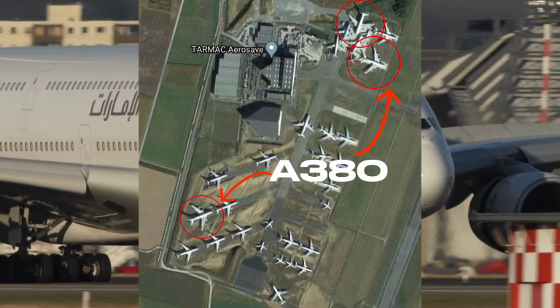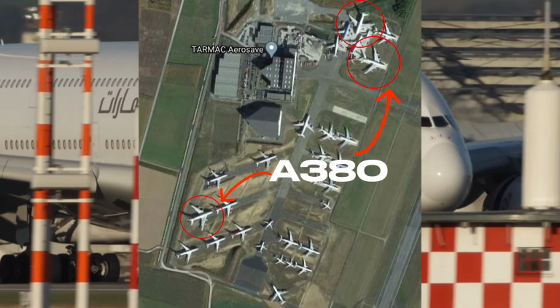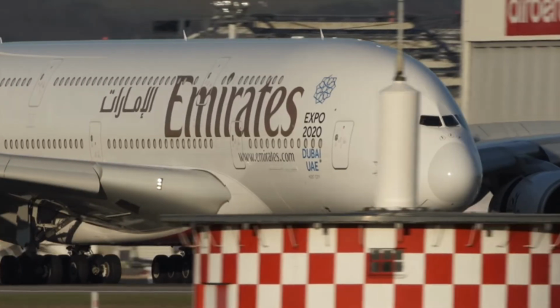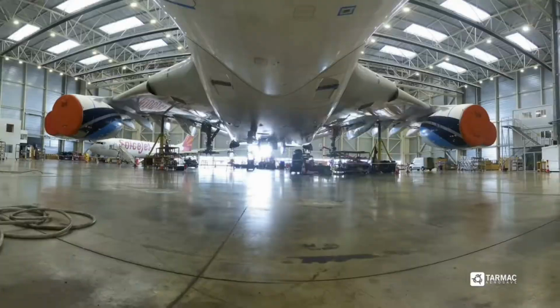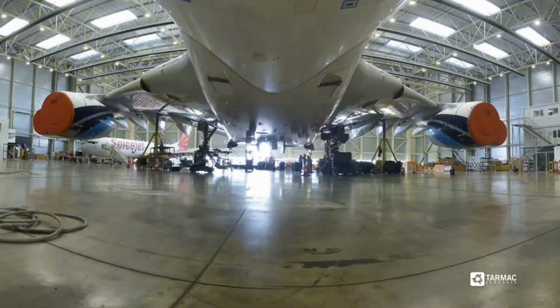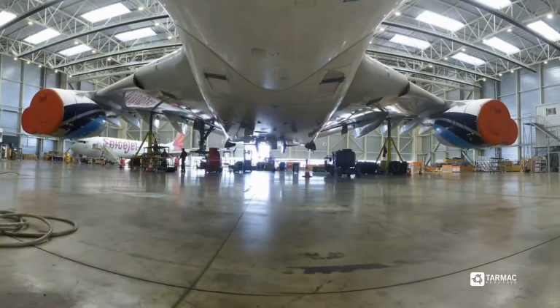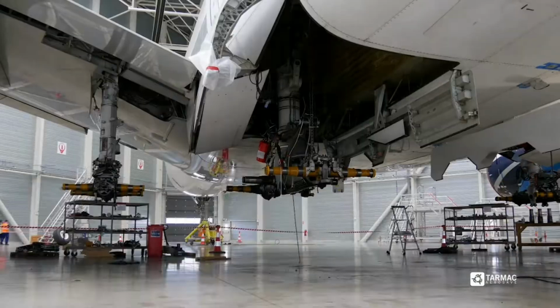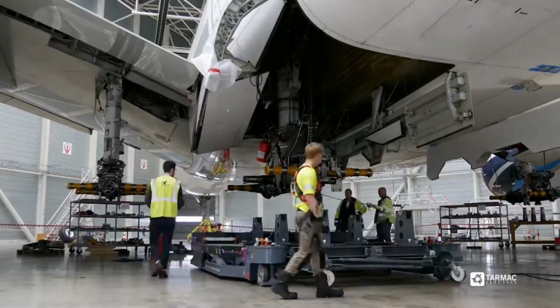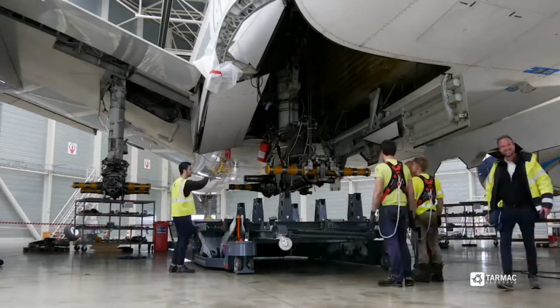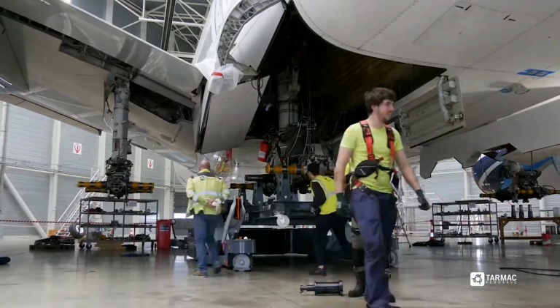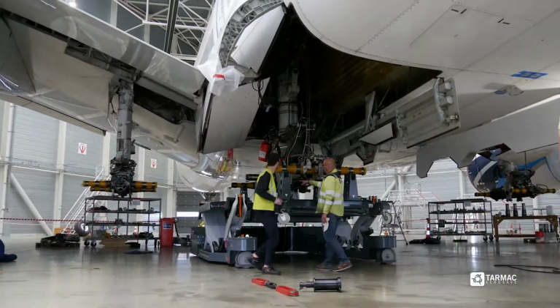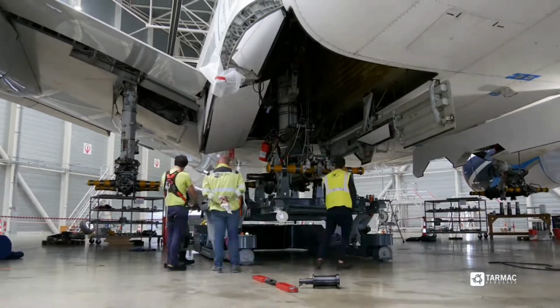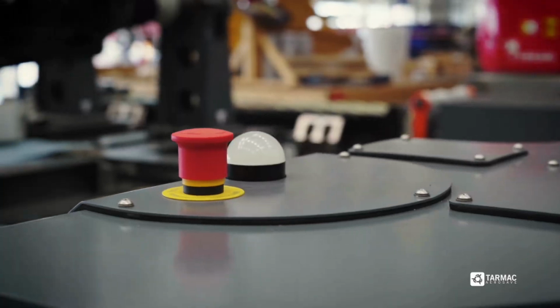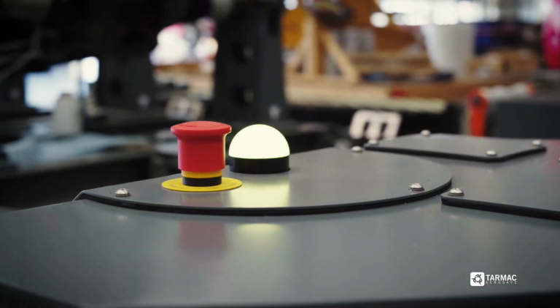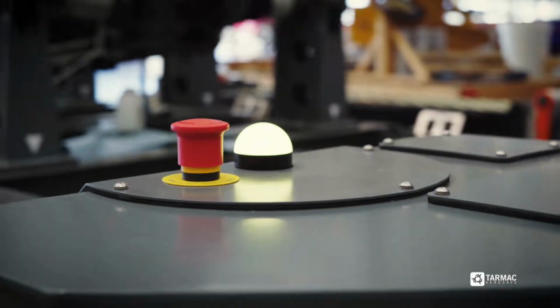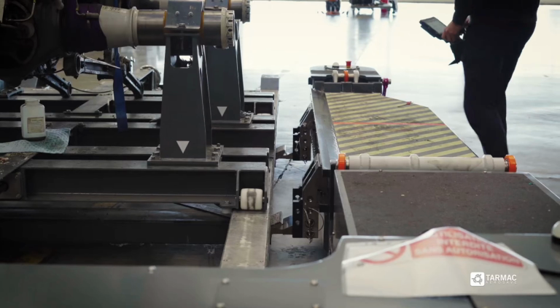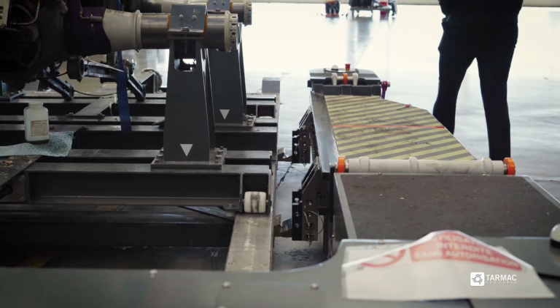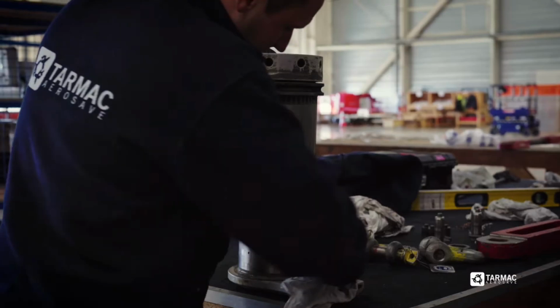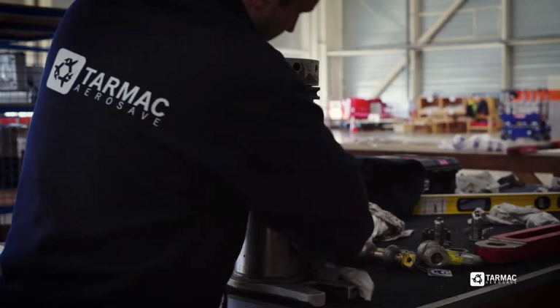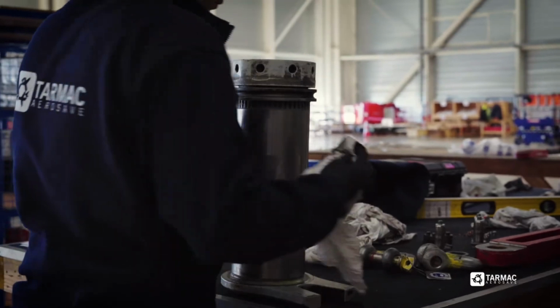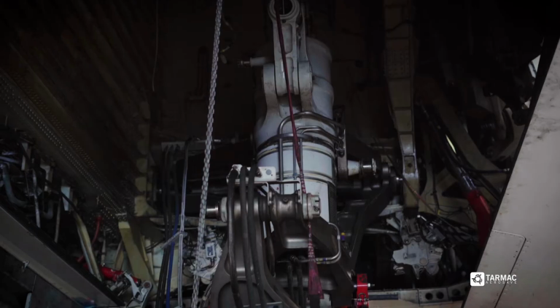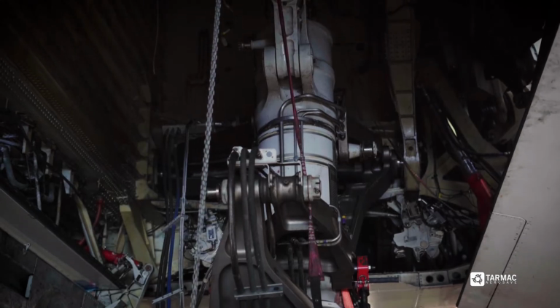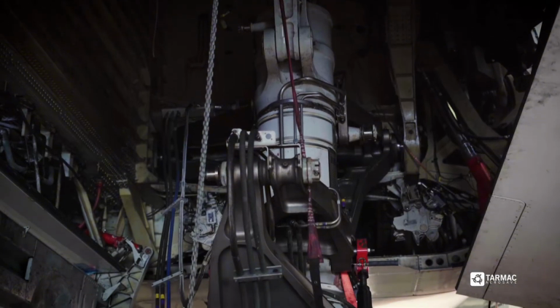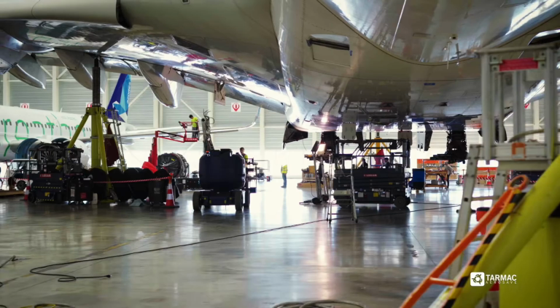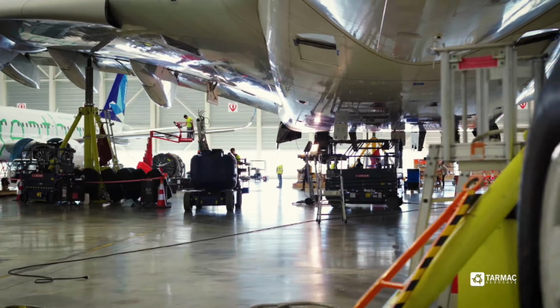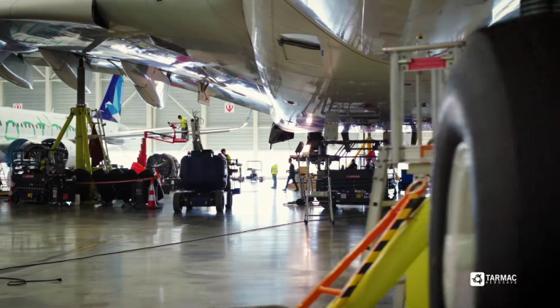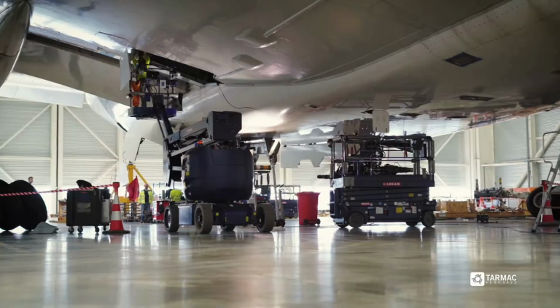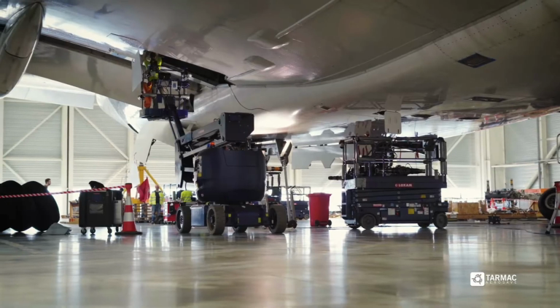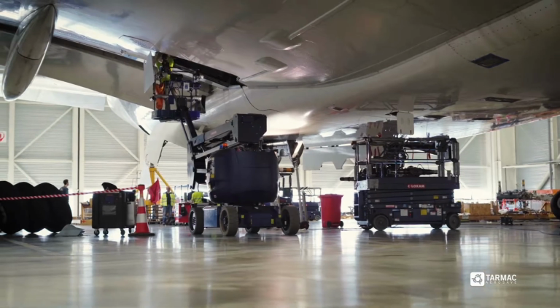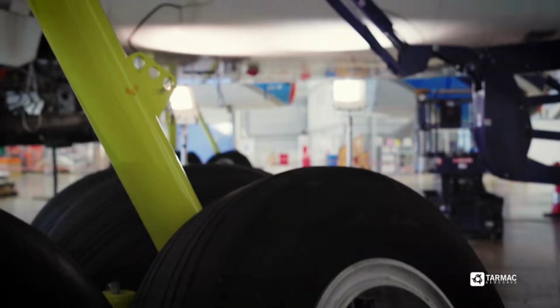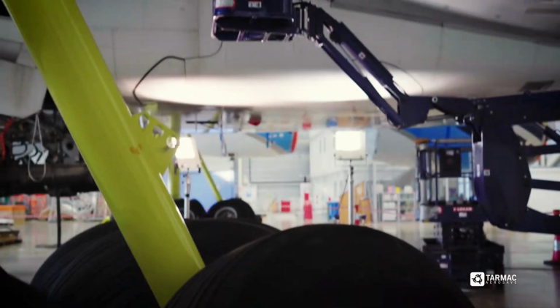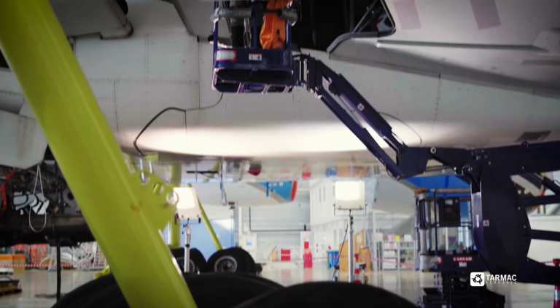Here, the planes will be meticulously taken apart to ensure that valuable components can be reused. This process not only helps in managing resources efficiently, but also underscores the aviation industry's commitment to sustainability.